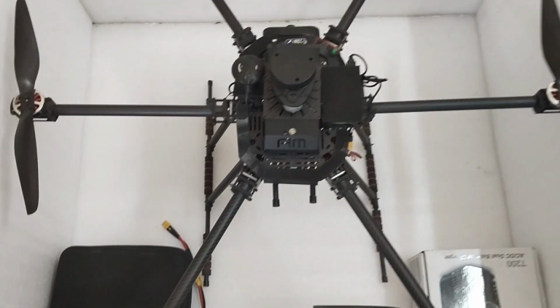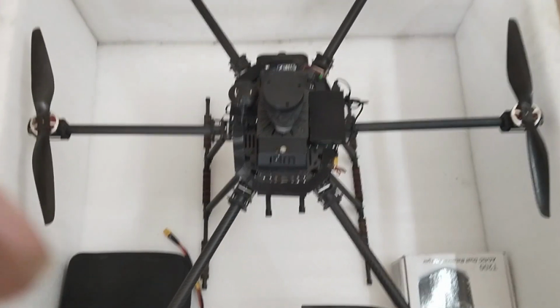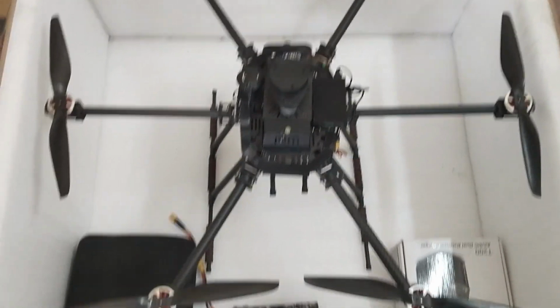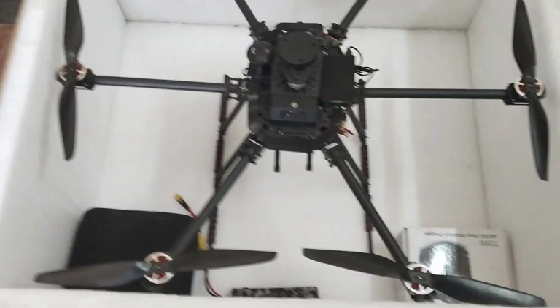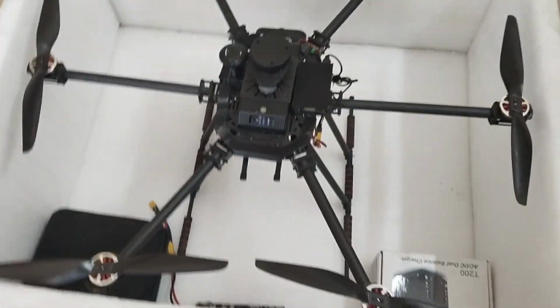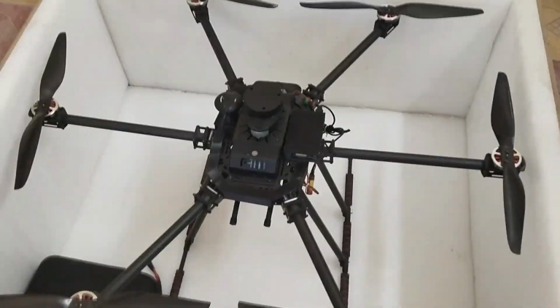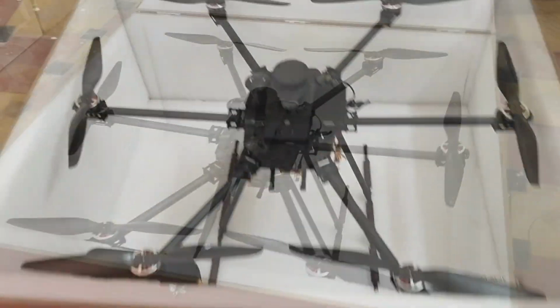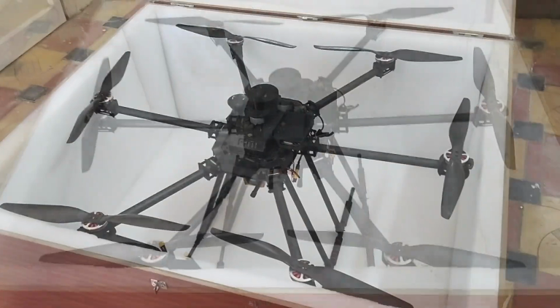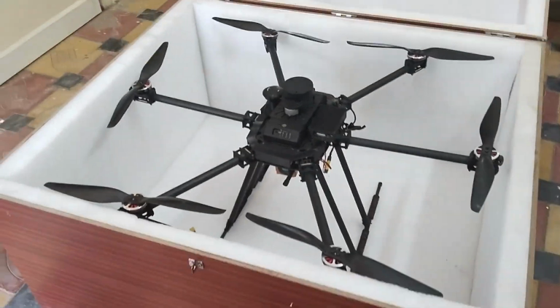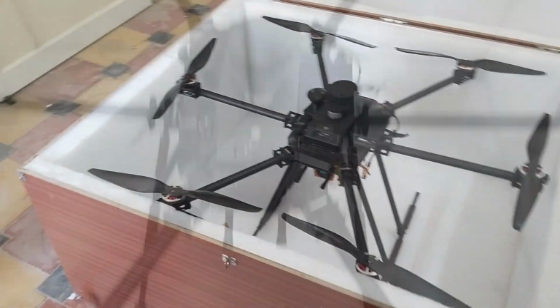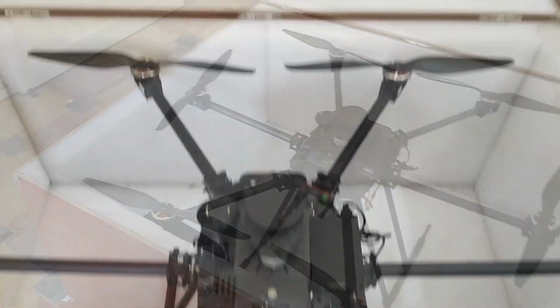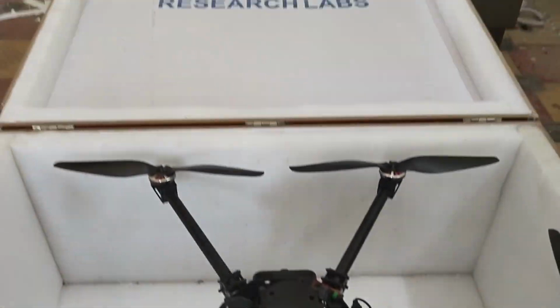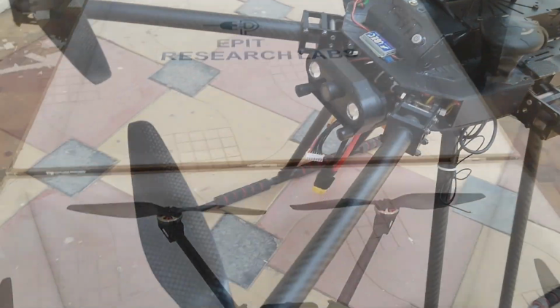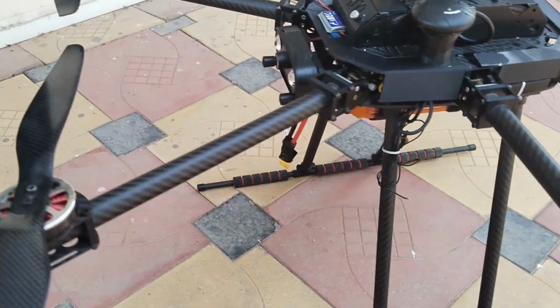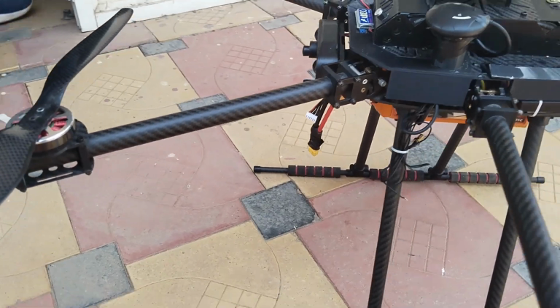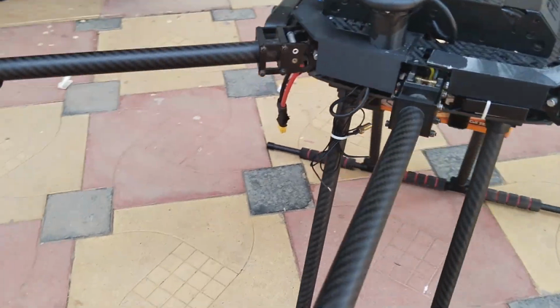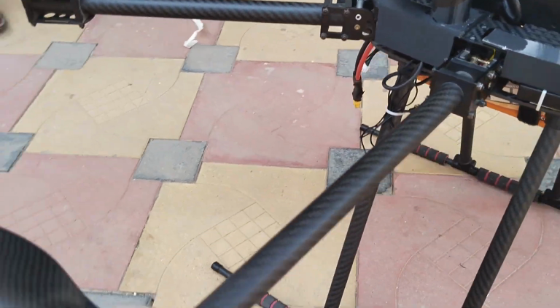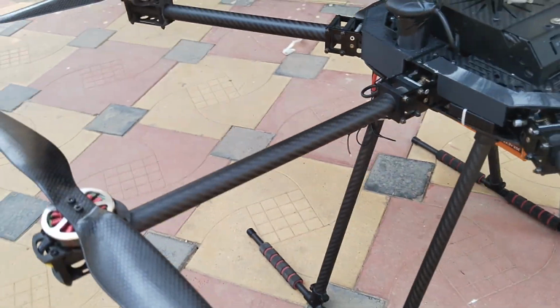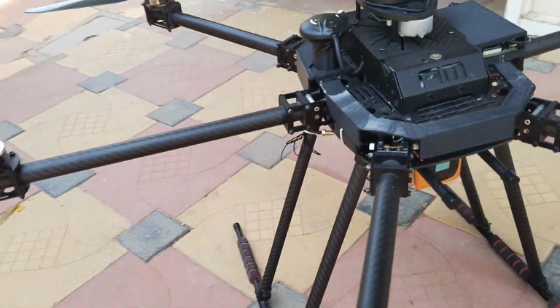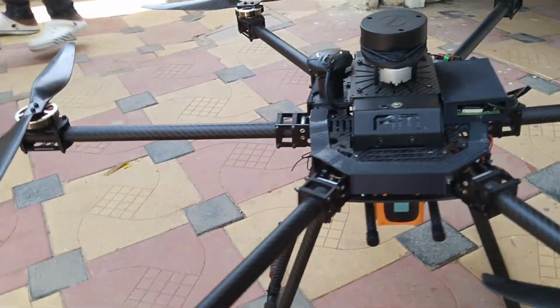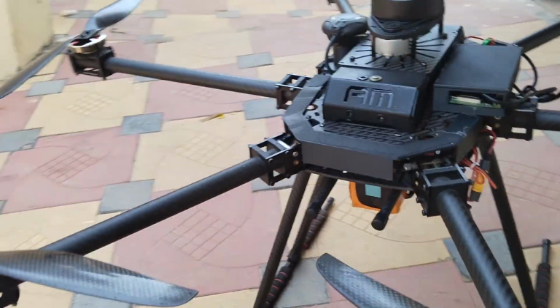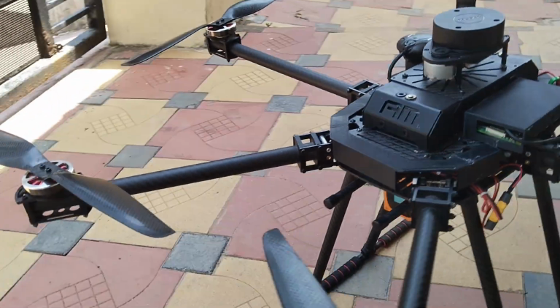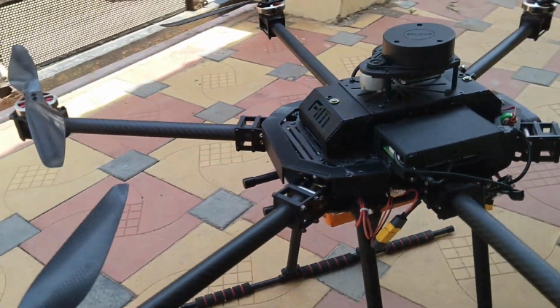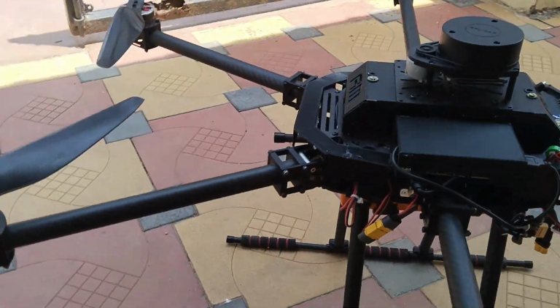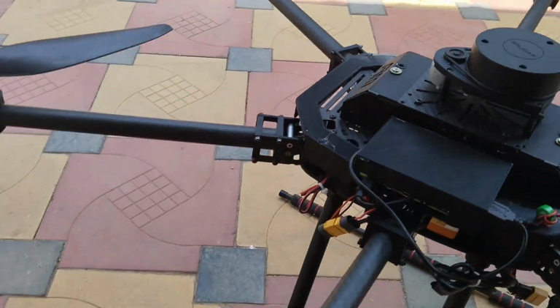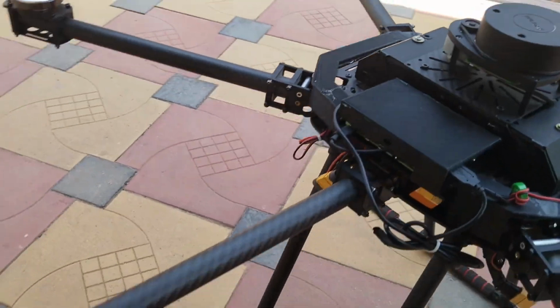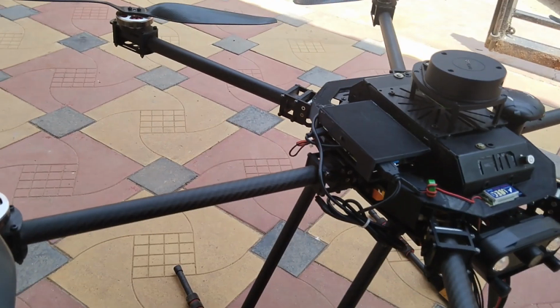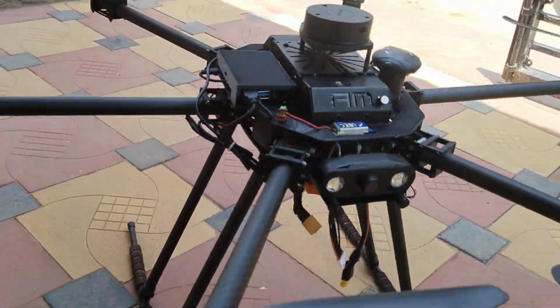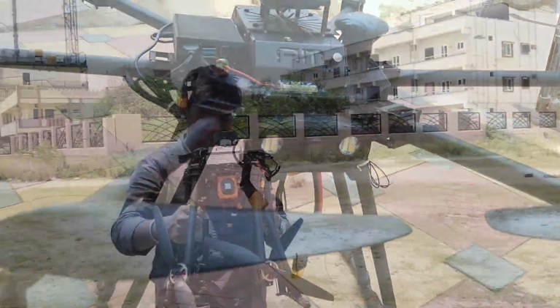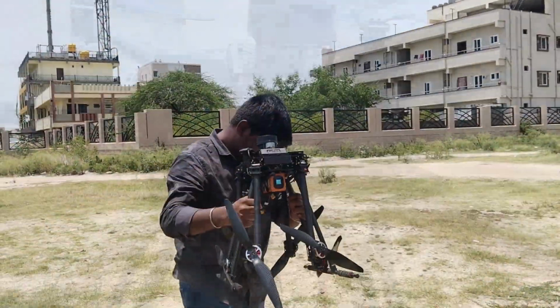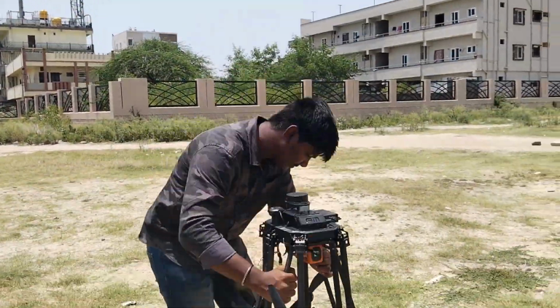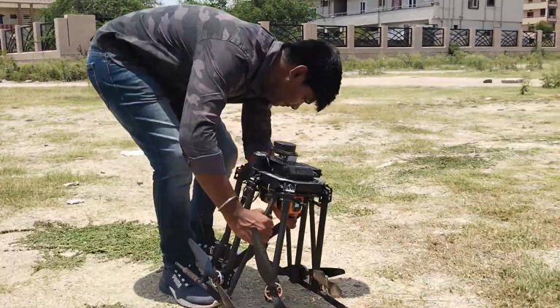Our drone is powered by the Pixhawk Autopilot and onboard CPU Raspberry Pi. With its advanced flight control algorithms, our drone can achieve precise and stable flight, ensuring a smooth and reliable experience.